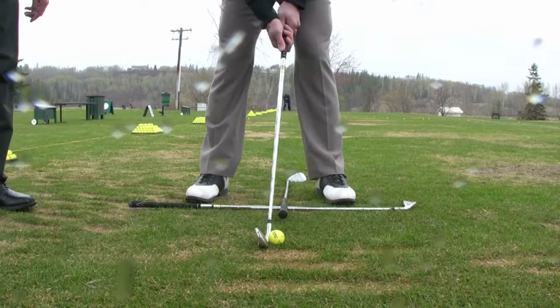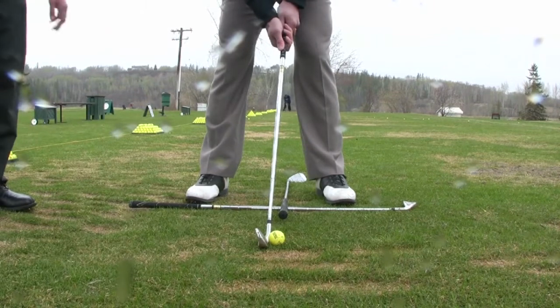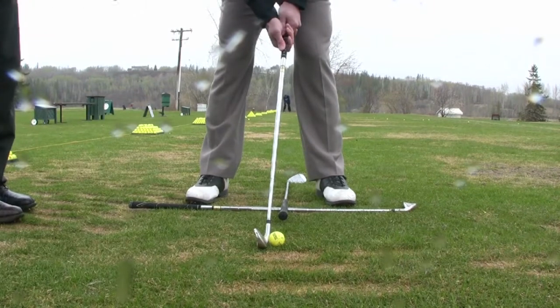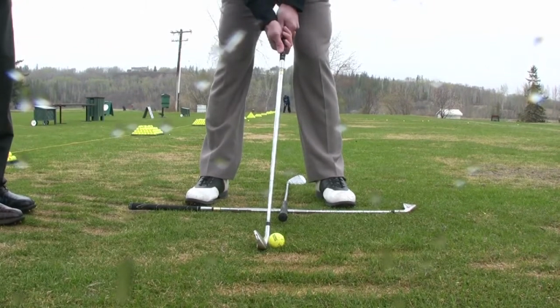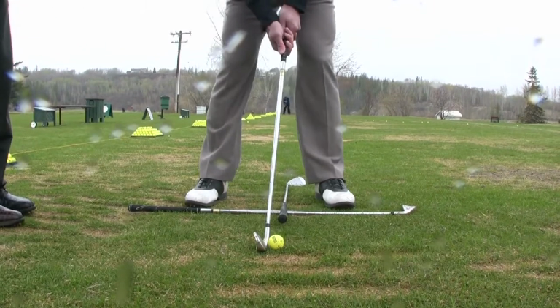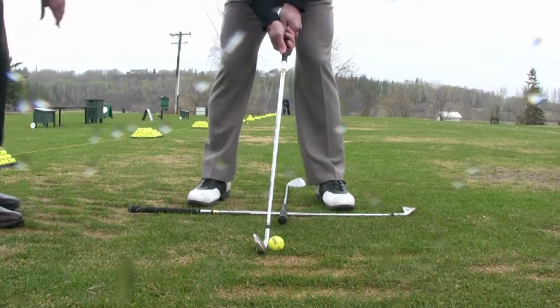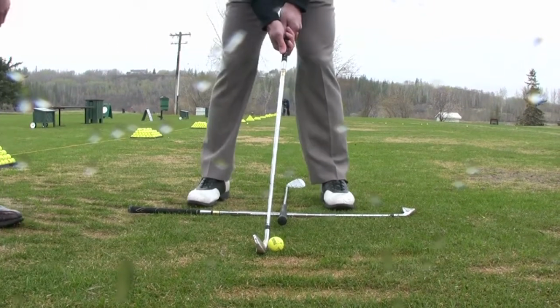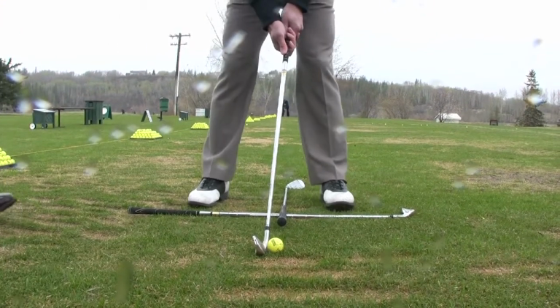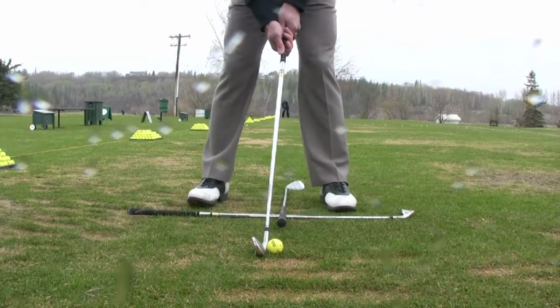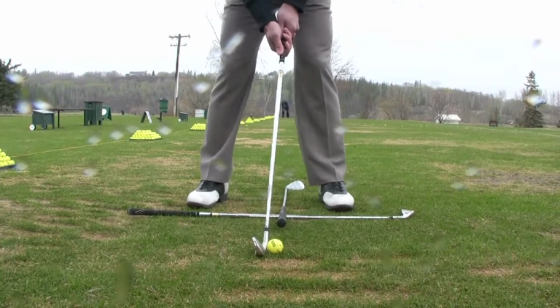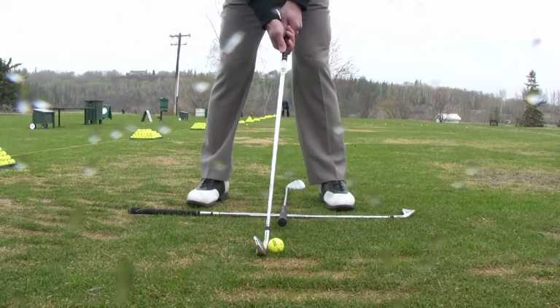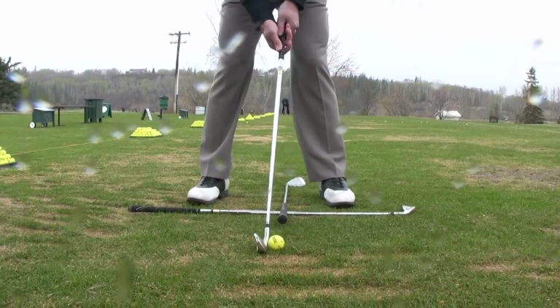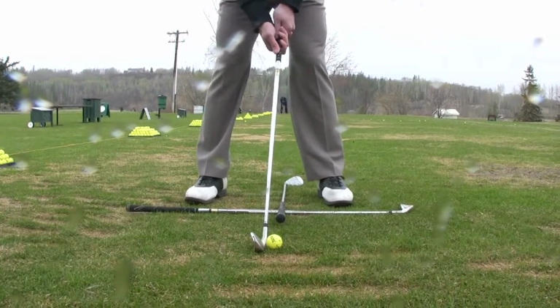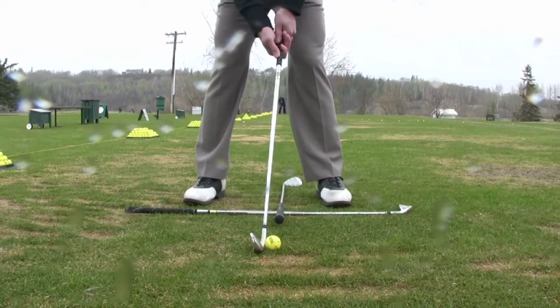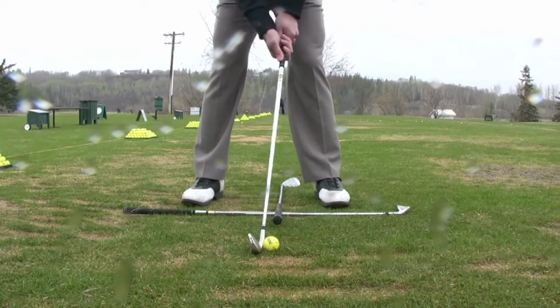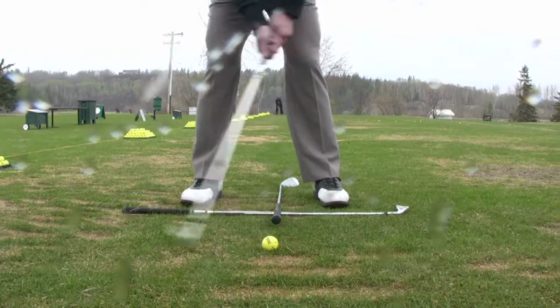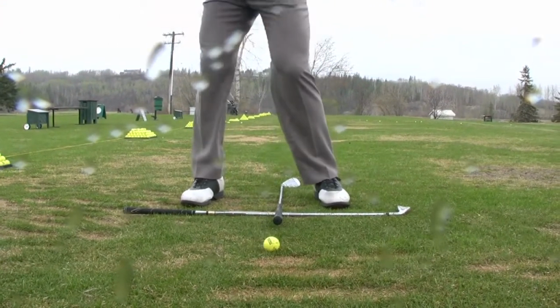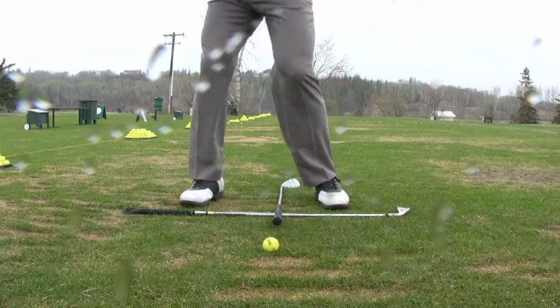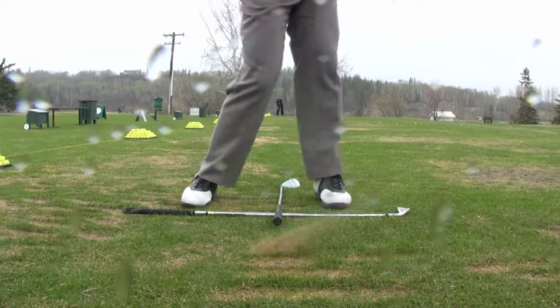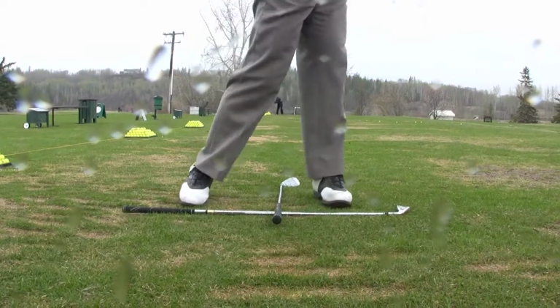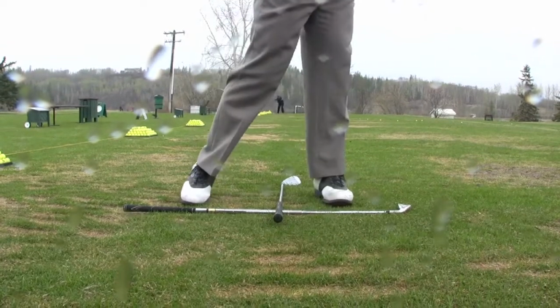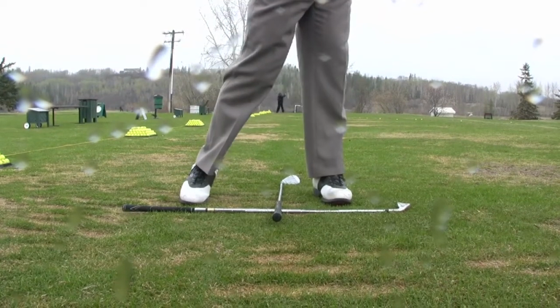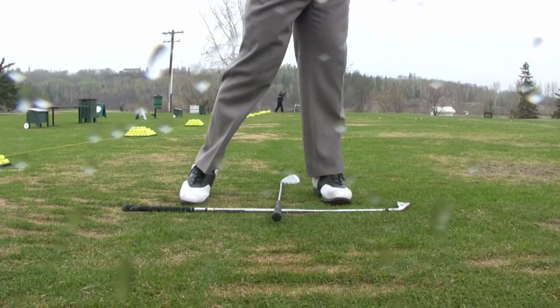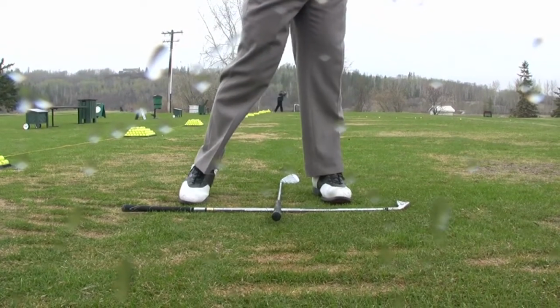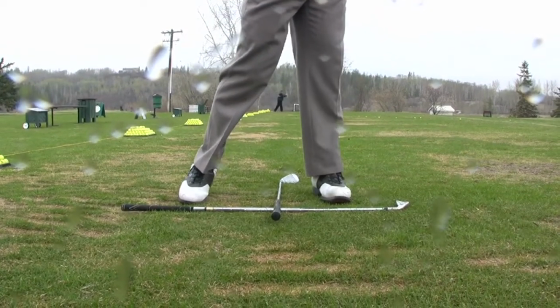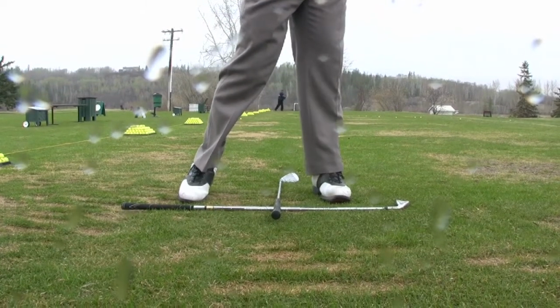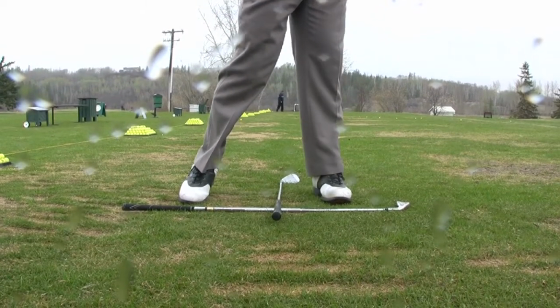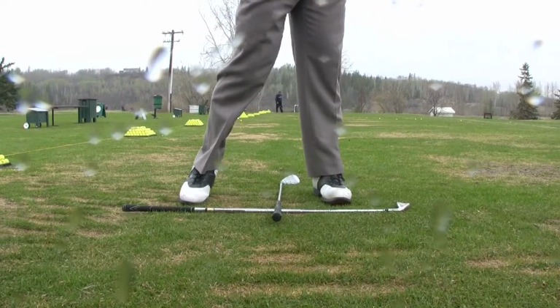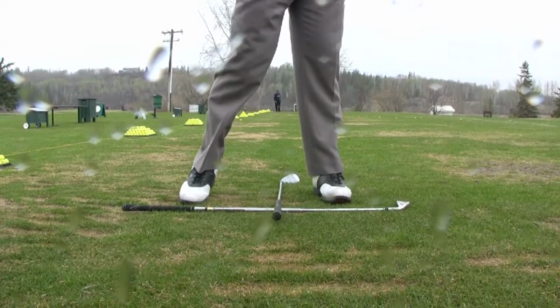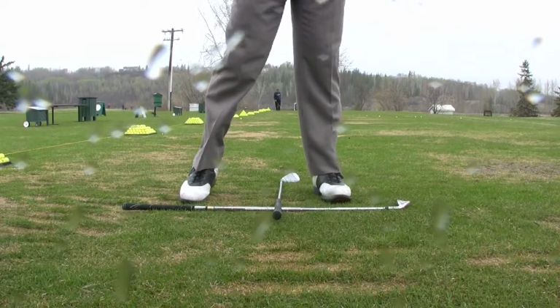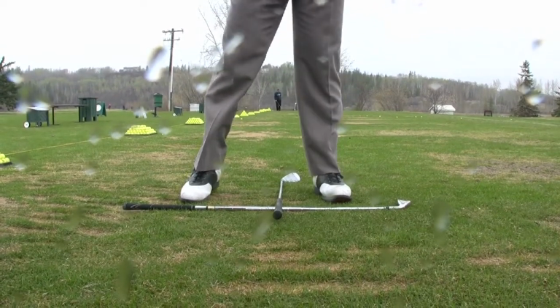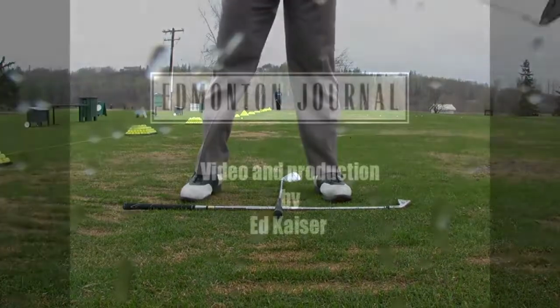You can back your feet away a little bit. Go ahead and have a swing. You can hear that contact — how pure that was. It was right on line.